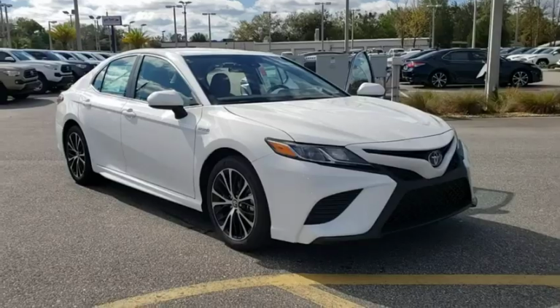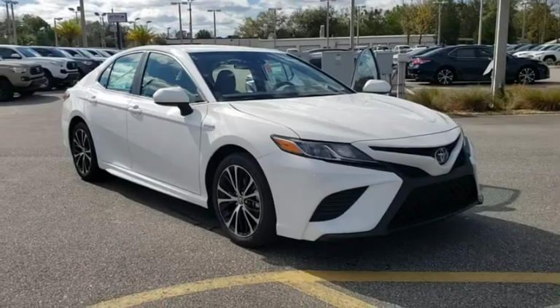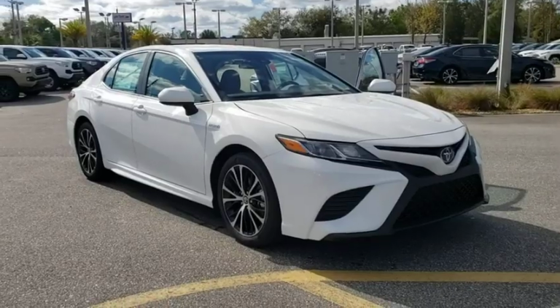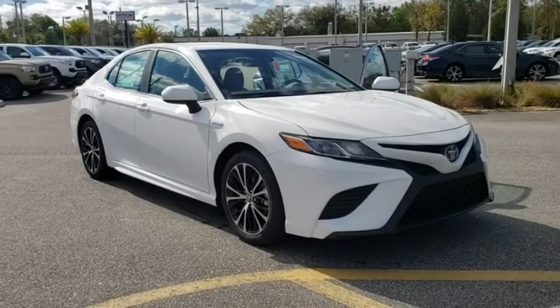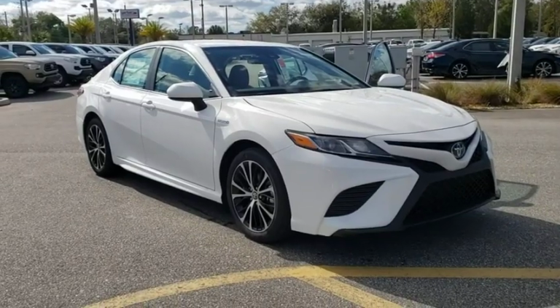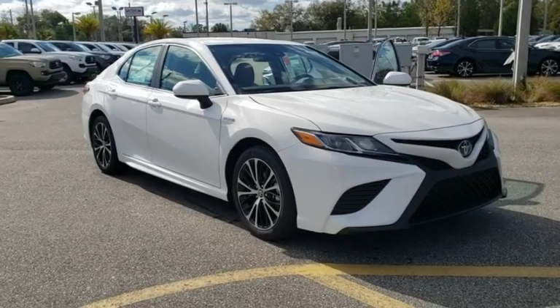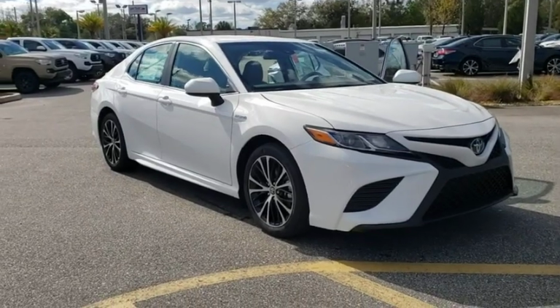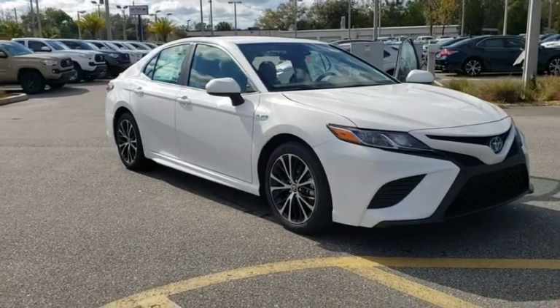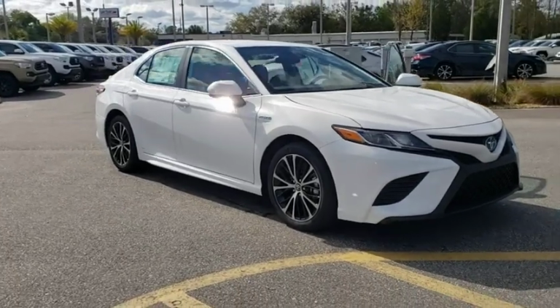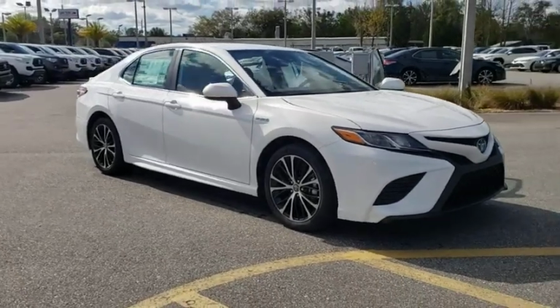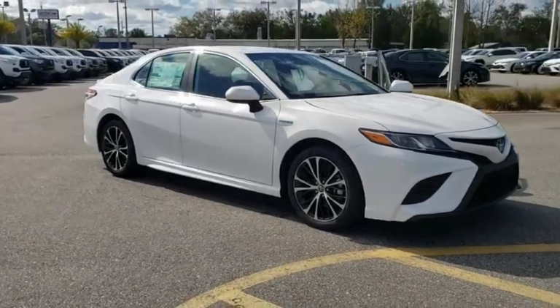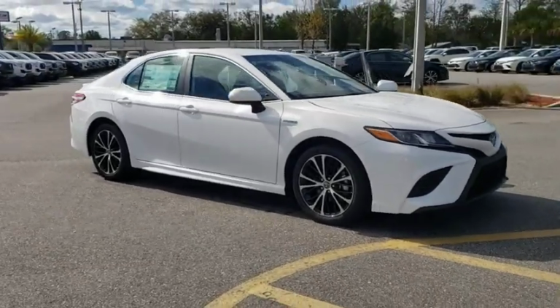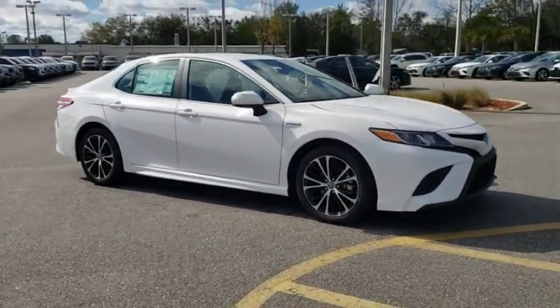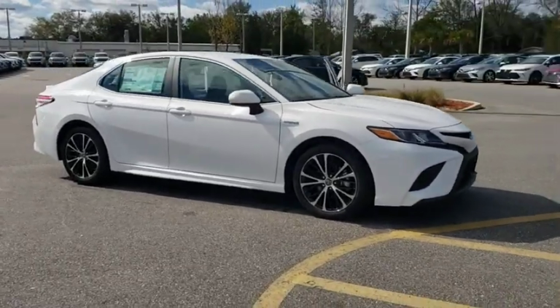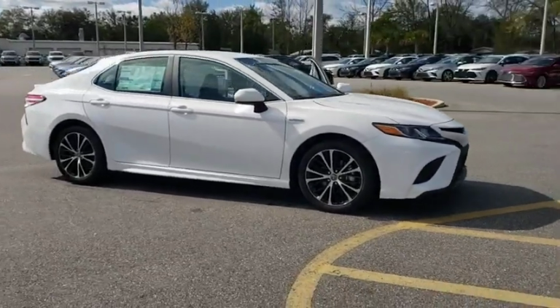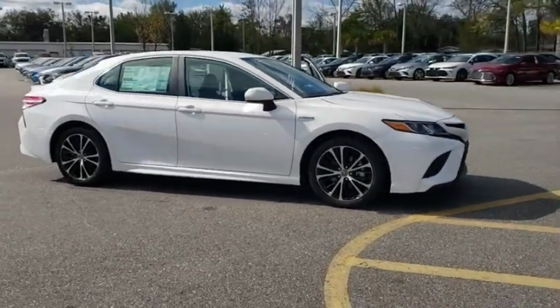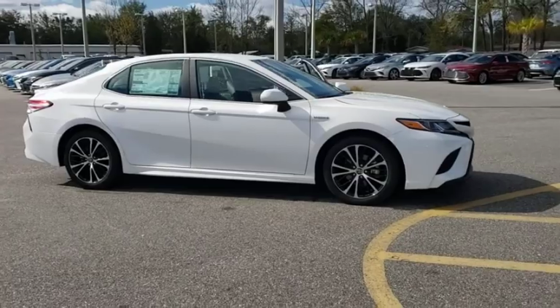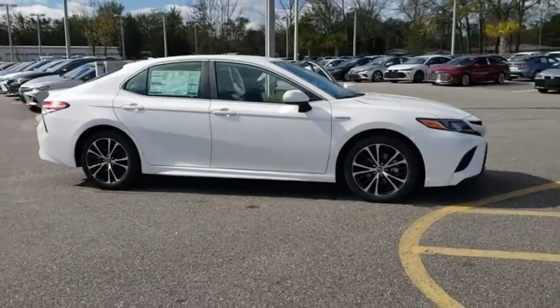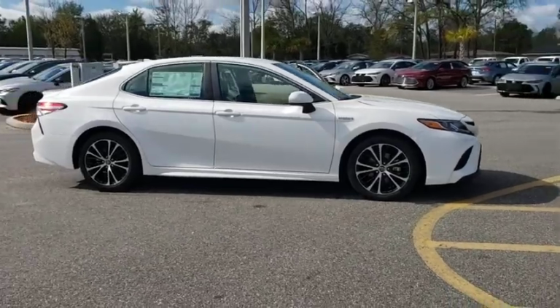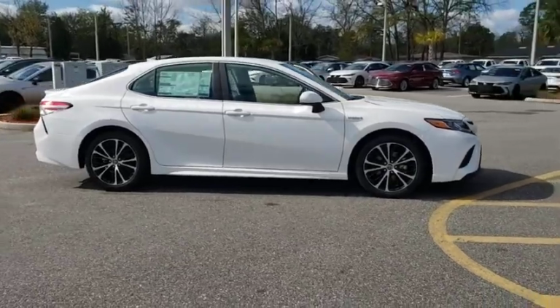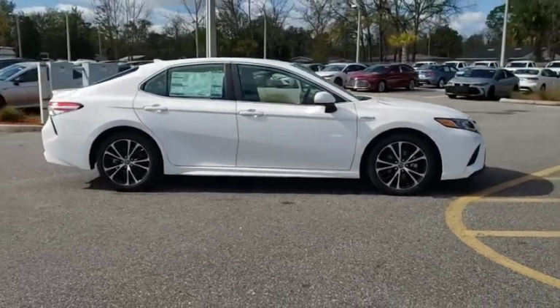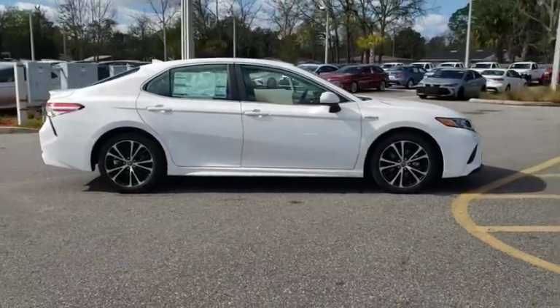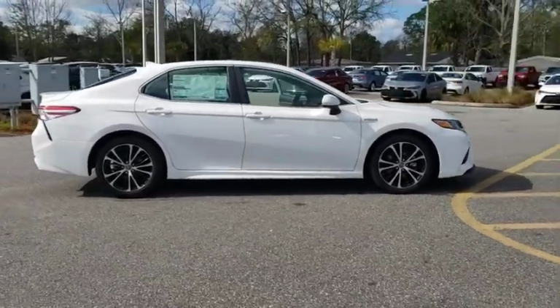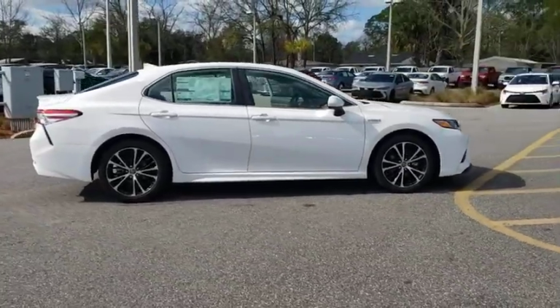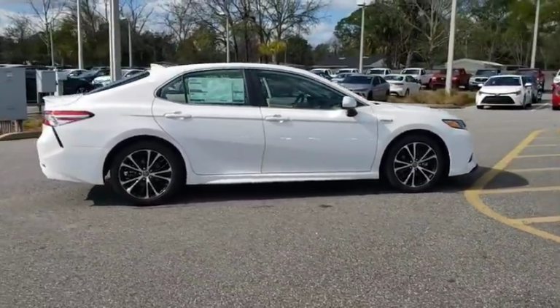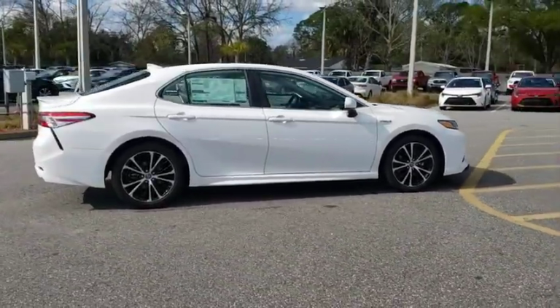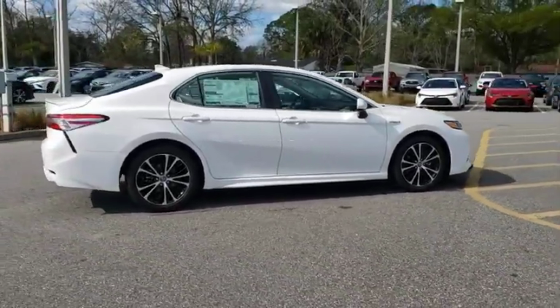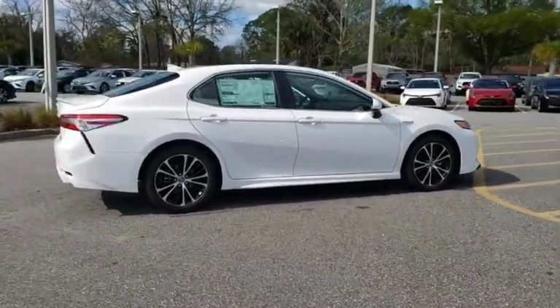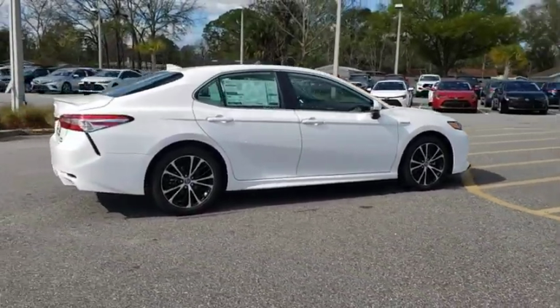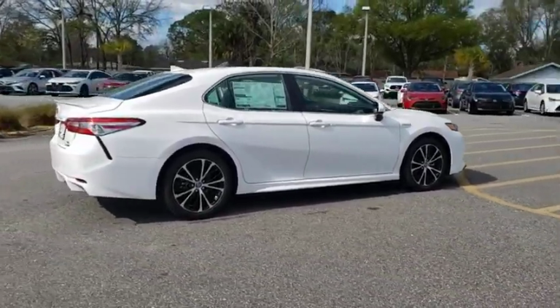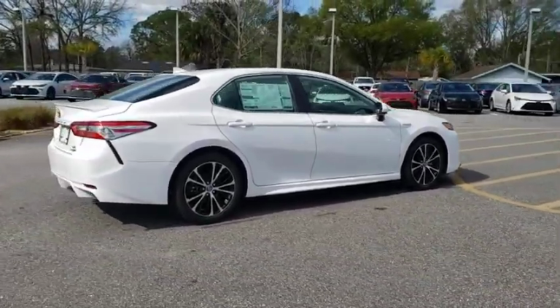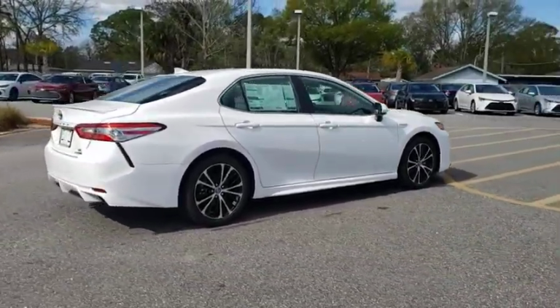Stop by and take a look at the 2020 Toyota Camry Hybrid. Toyota Camry is an affordable, mid-sized car — reliable and a great, comfortable commuter car.